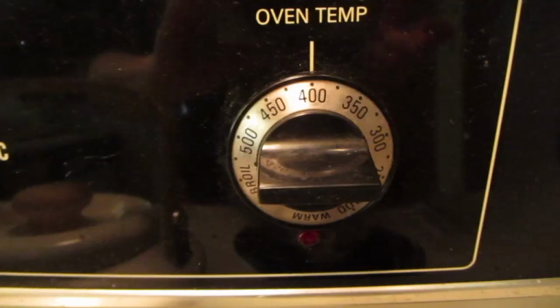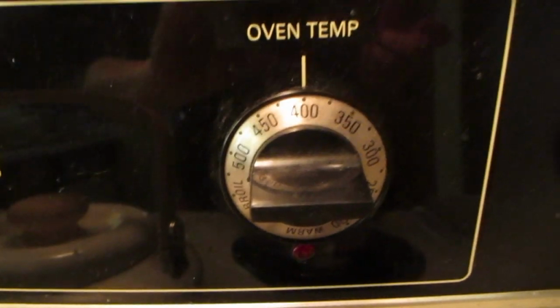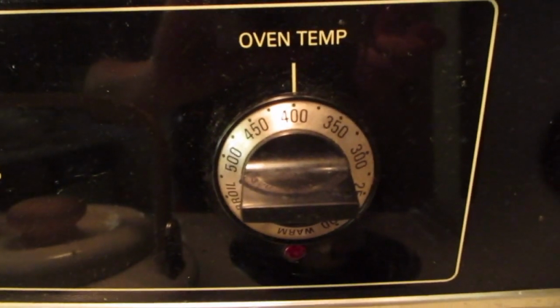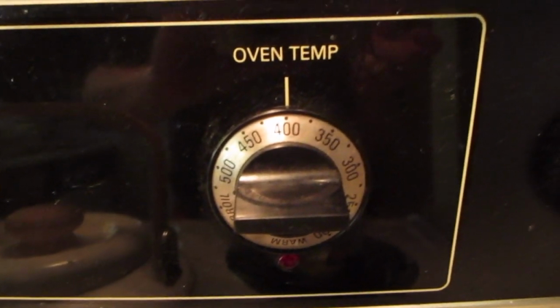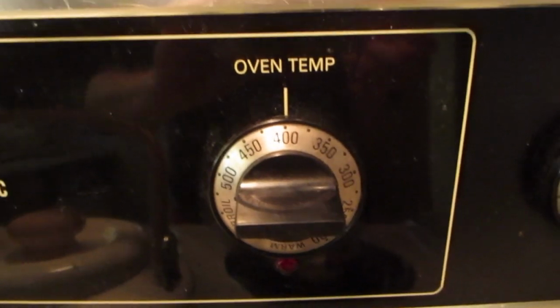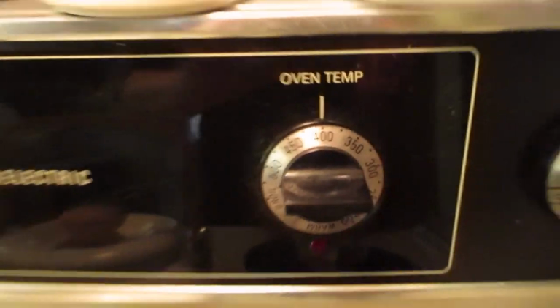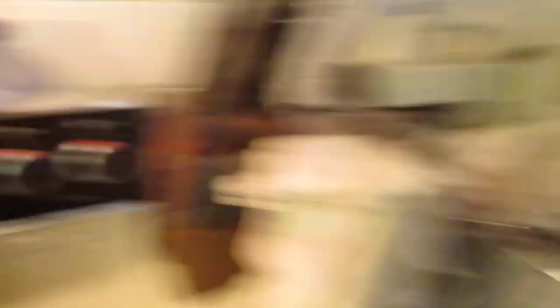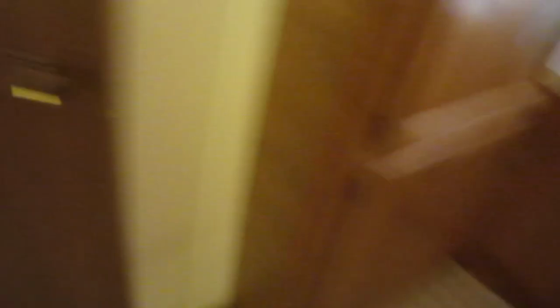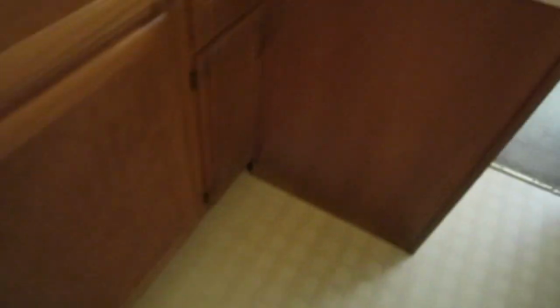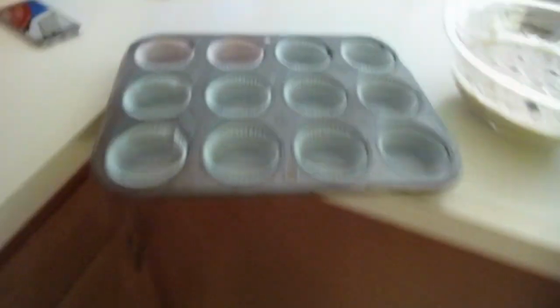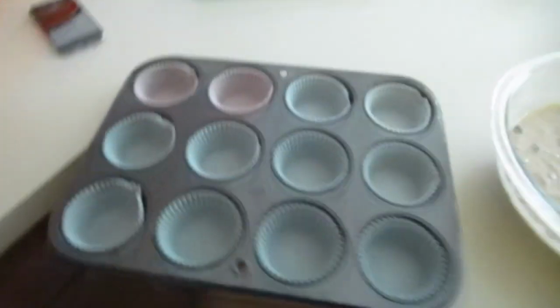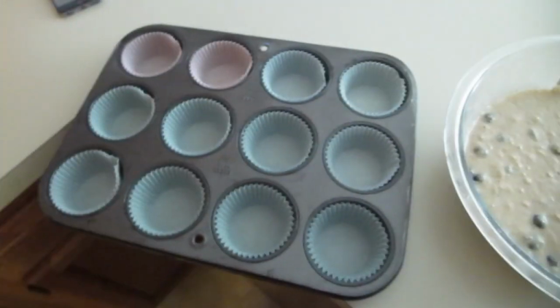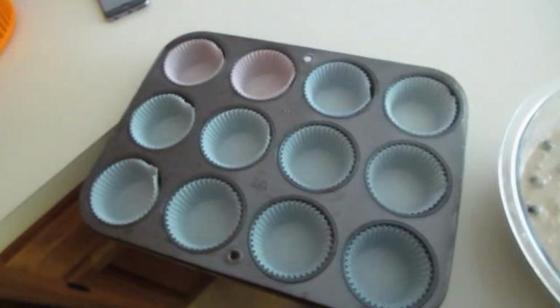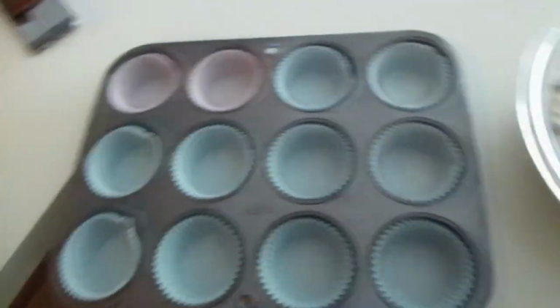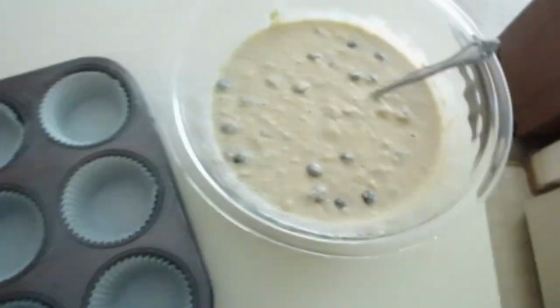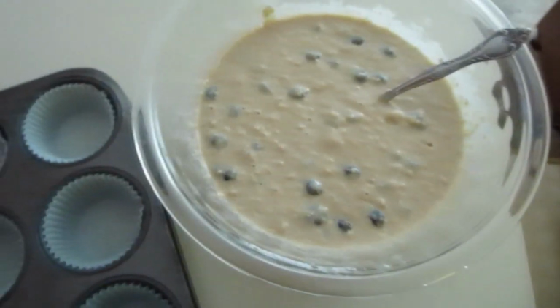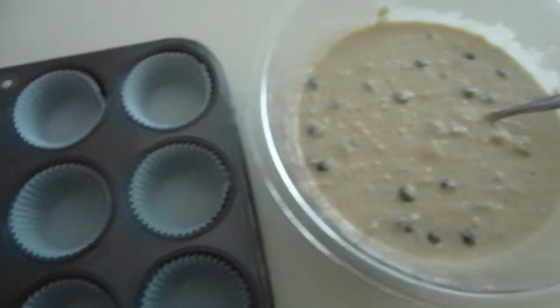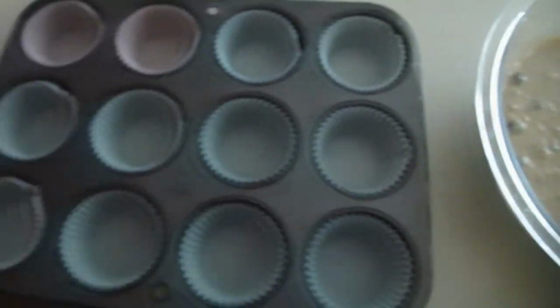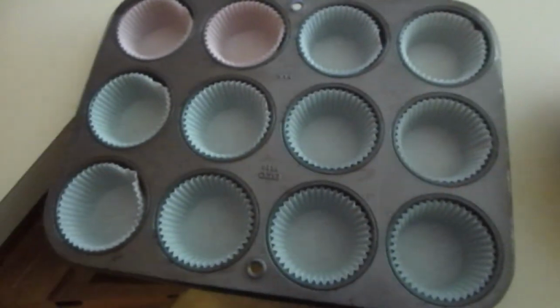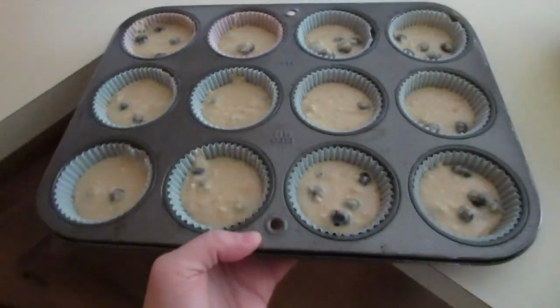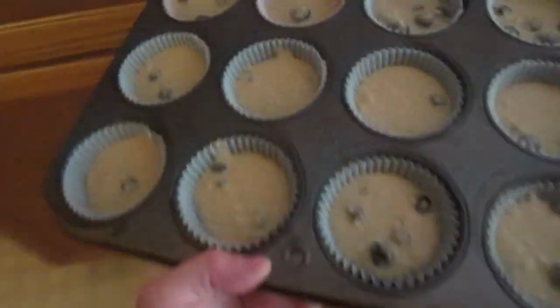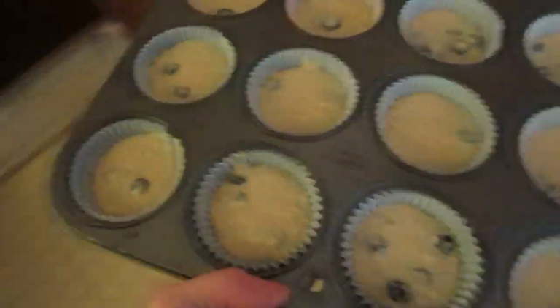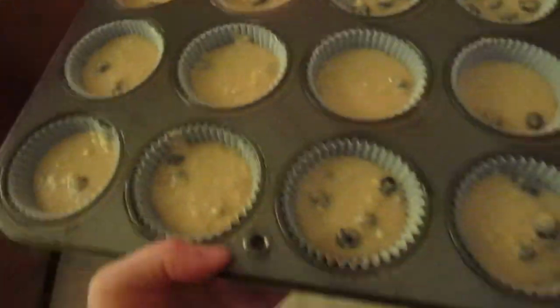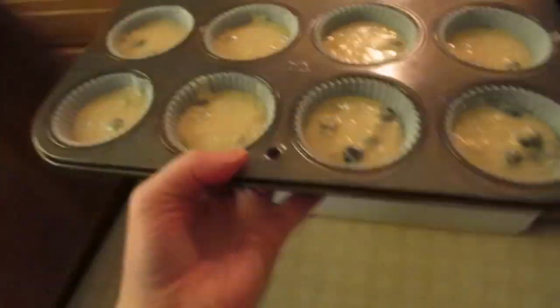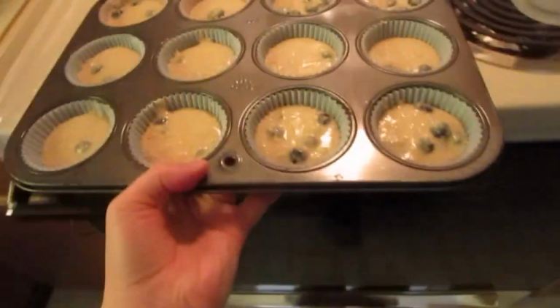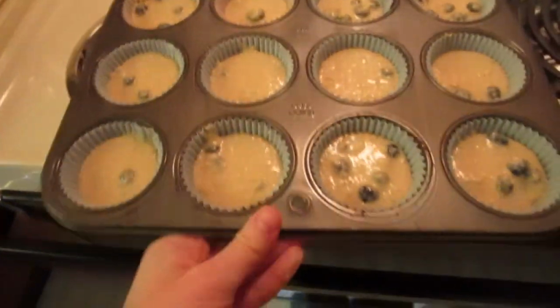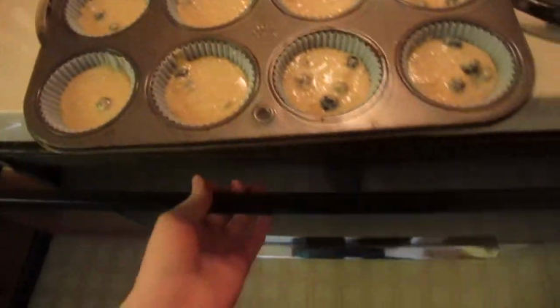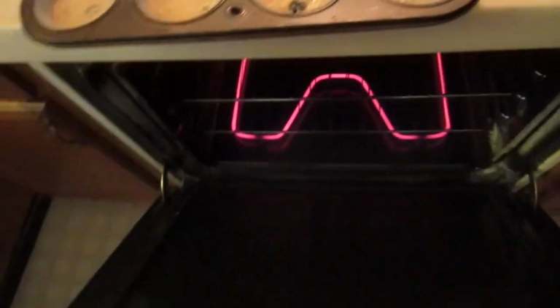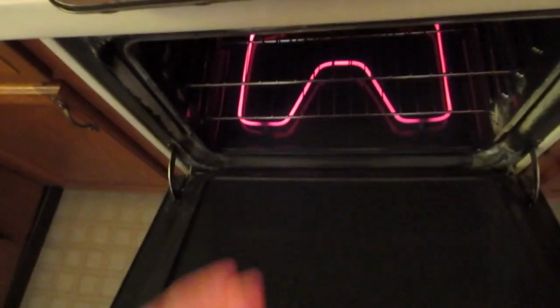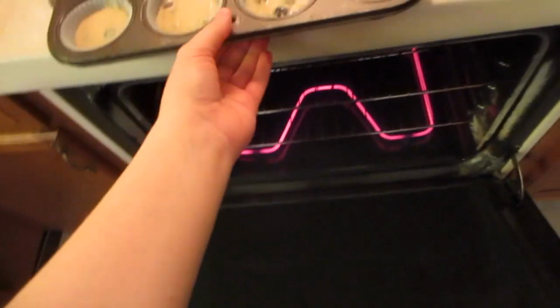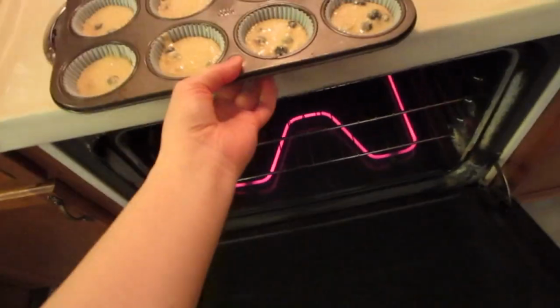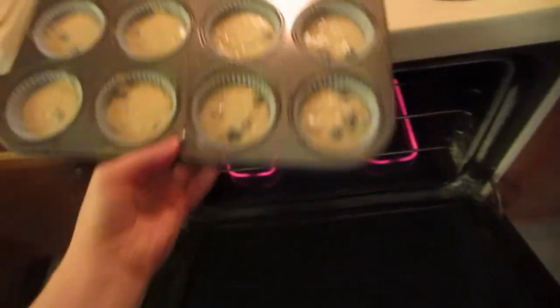Set your oven to 400 degrees and let that warm up. In the meantime, fill a muffin tin with muffin cups and then add your batter to the cups. Then pop your muffins in the oven for about 22 to 24 minutes until they're done.